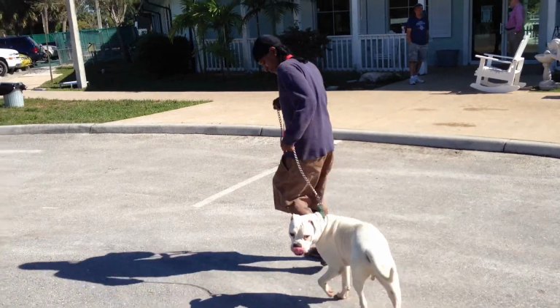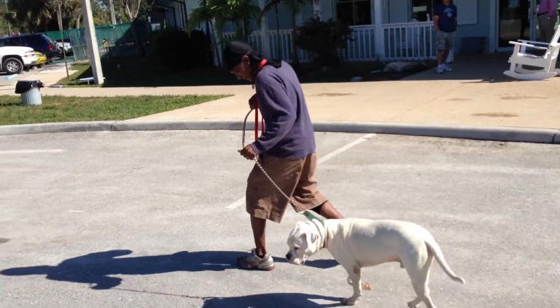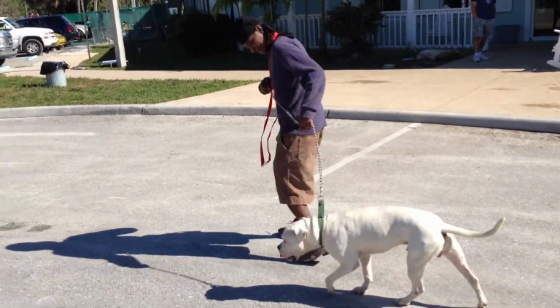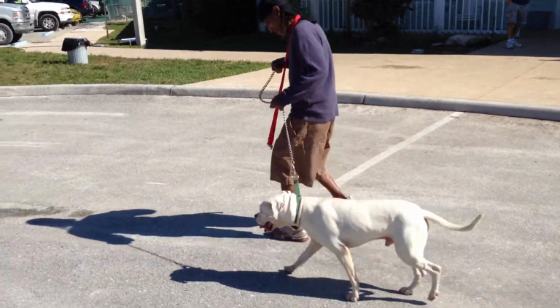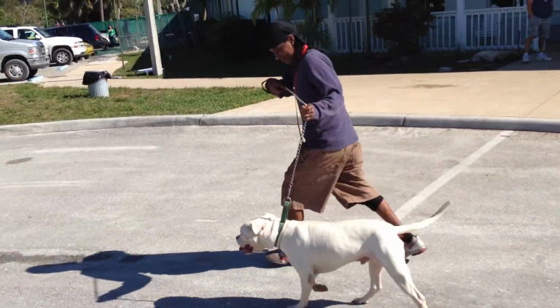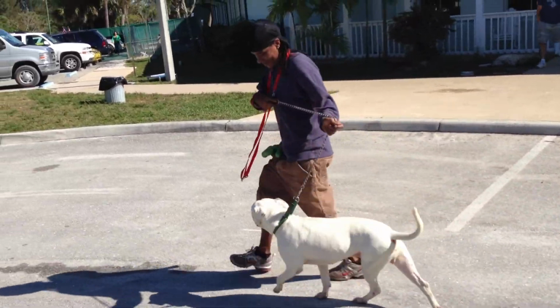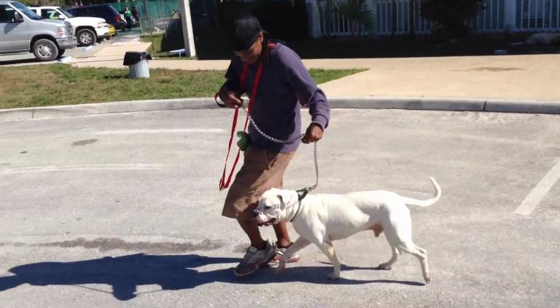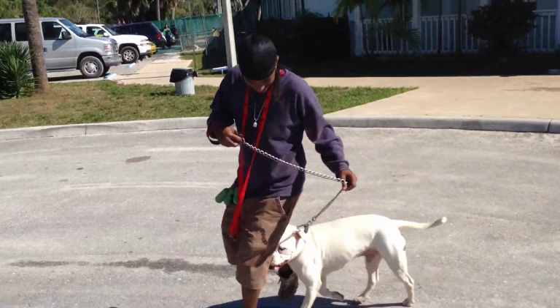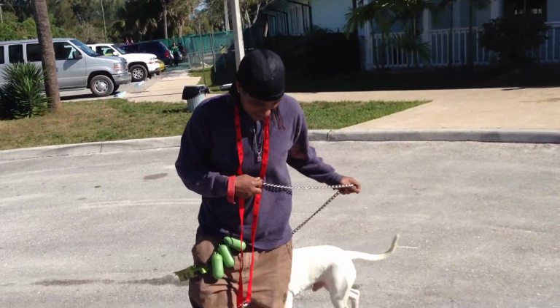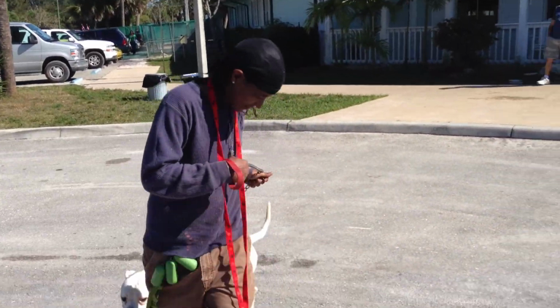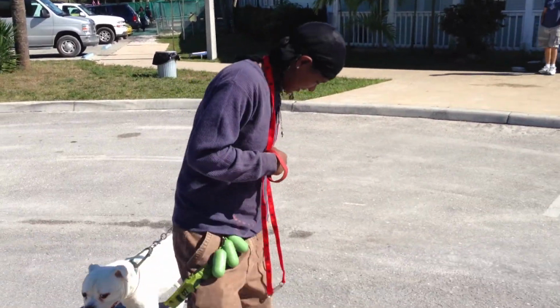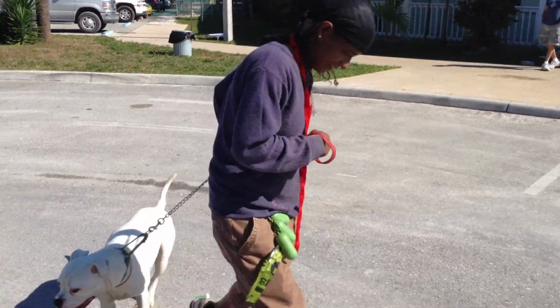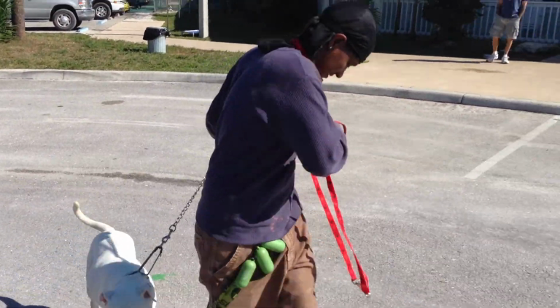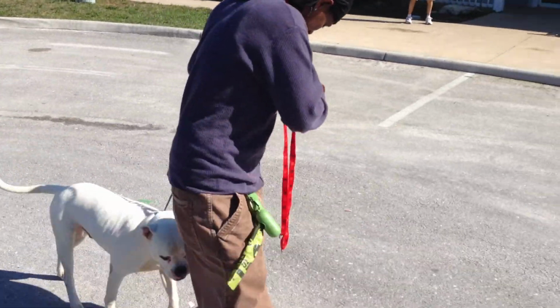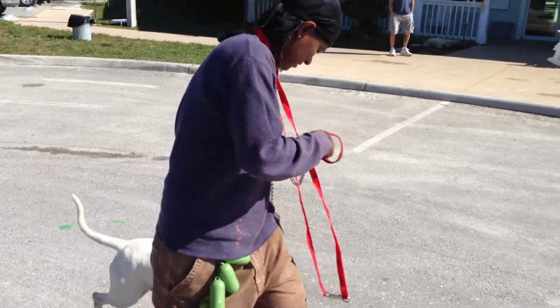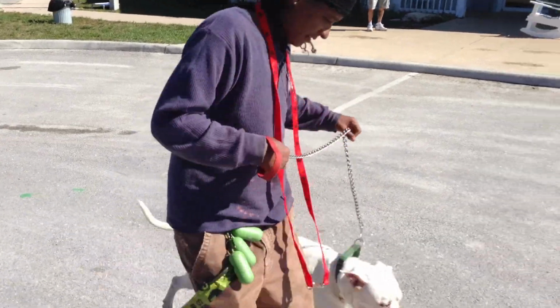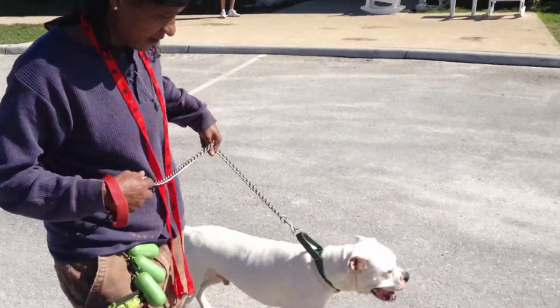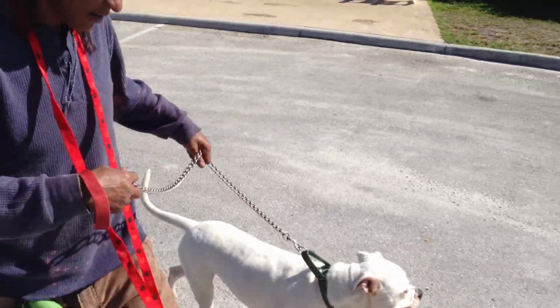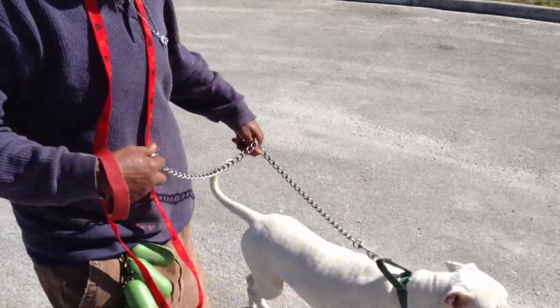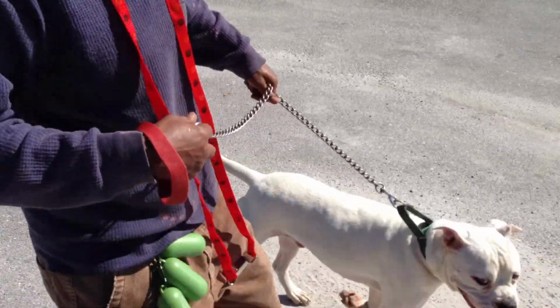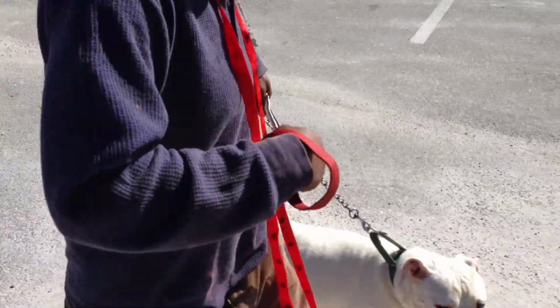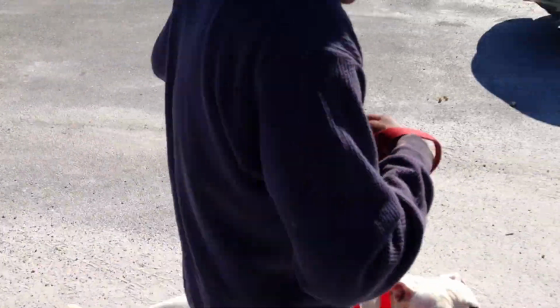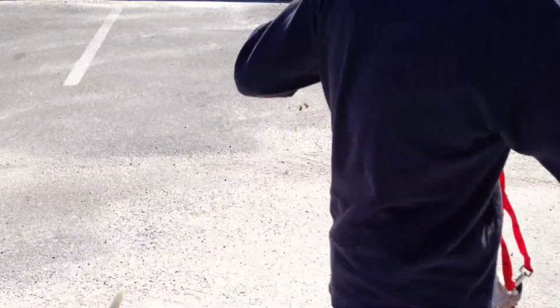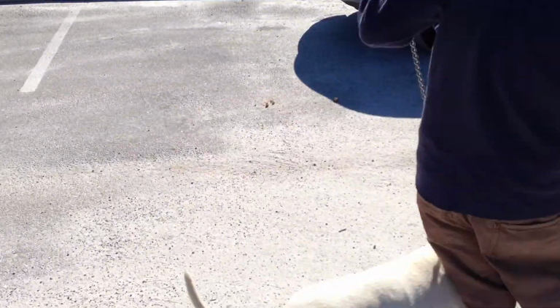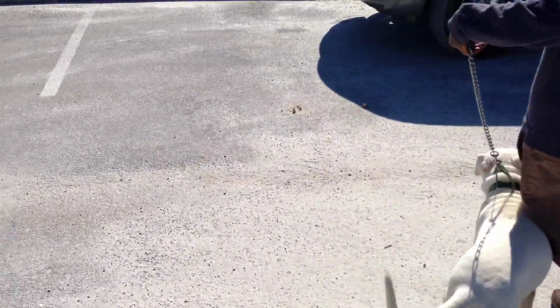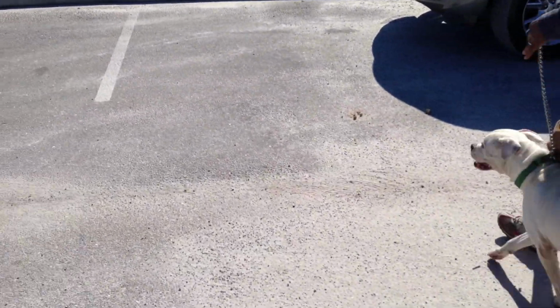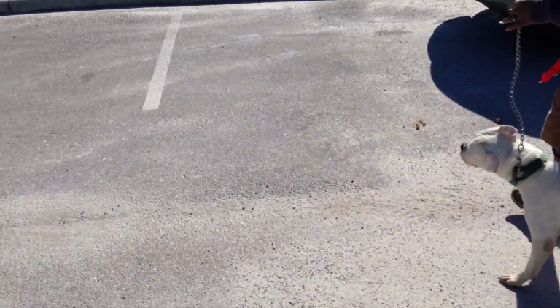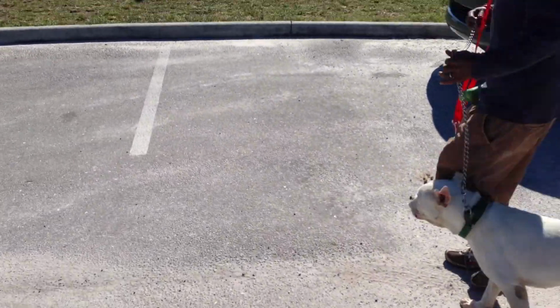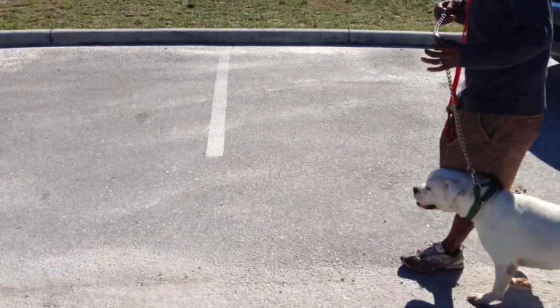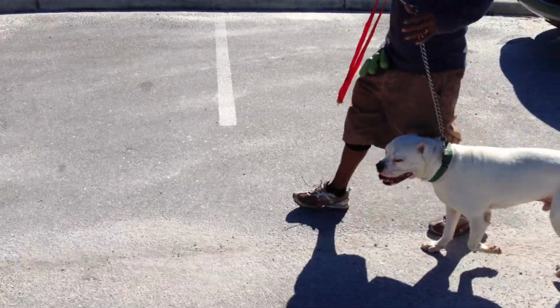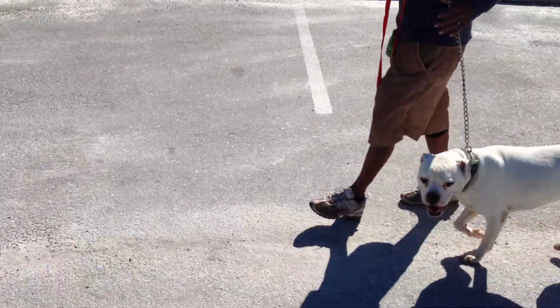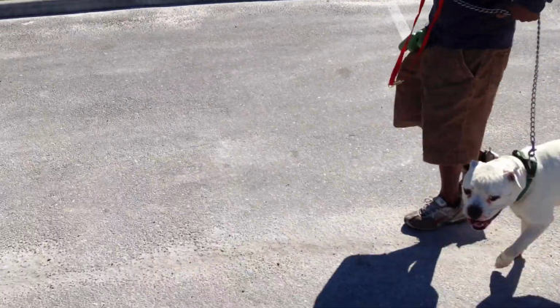Inside turn. Here you go. Inside turn. Use your knee block. I'm going to go inside turn again. A little correction — when you're going to turn, slow down a little. Here you go.